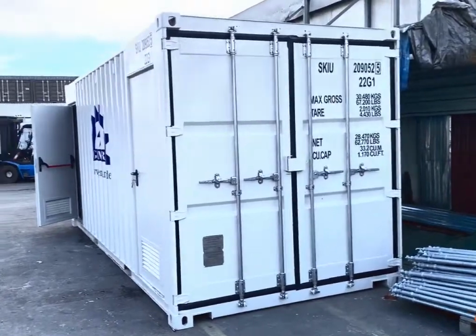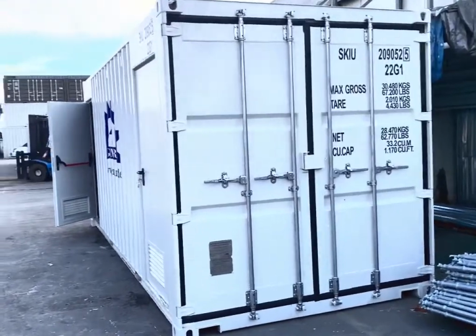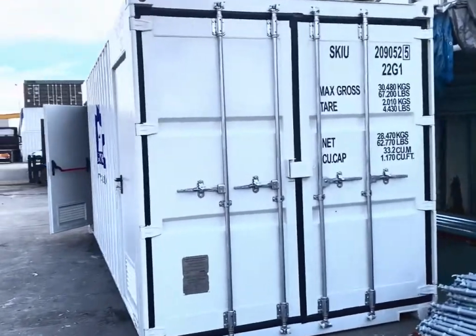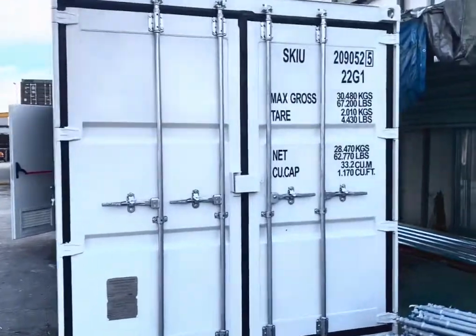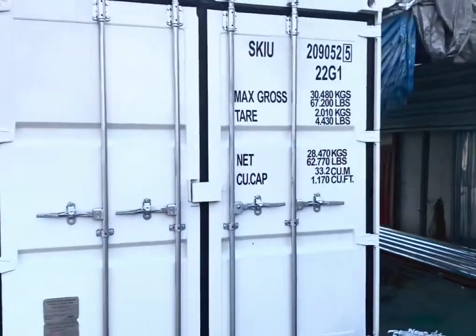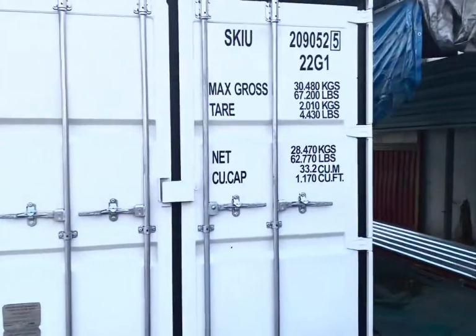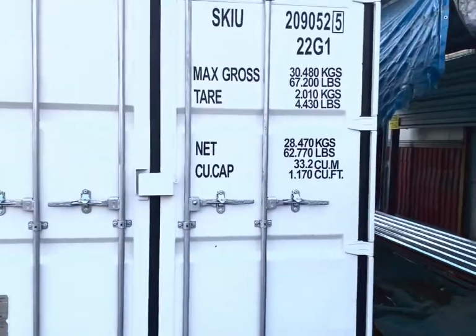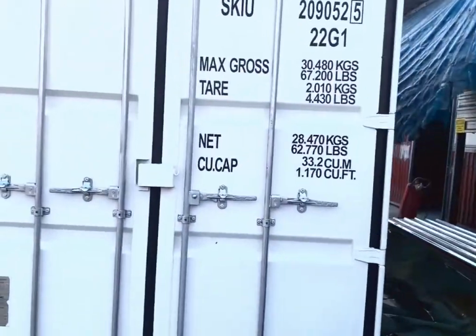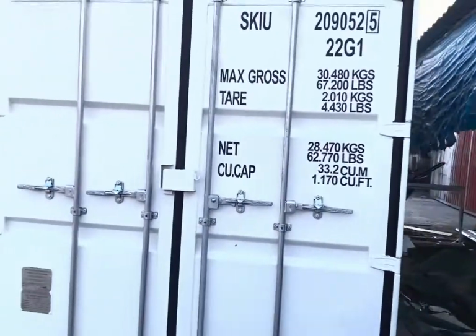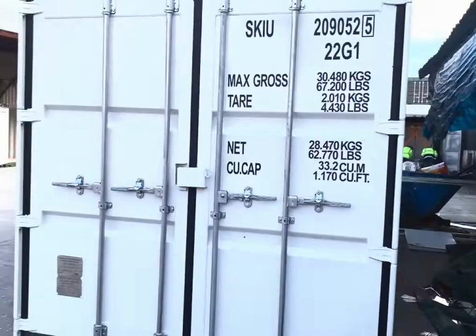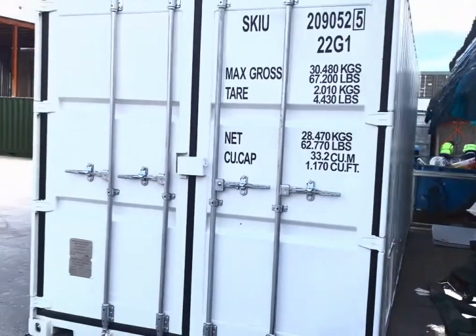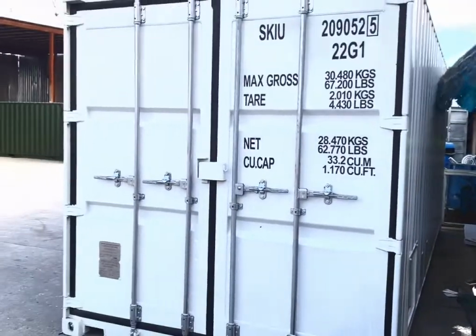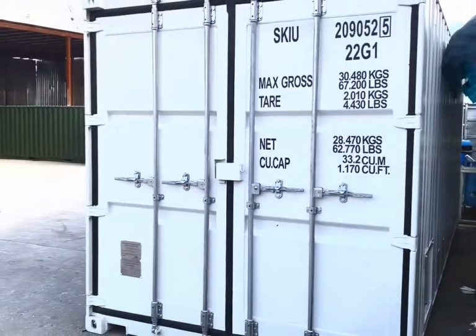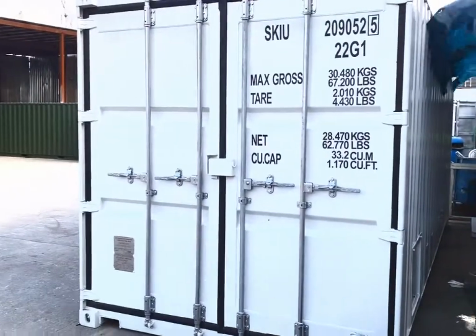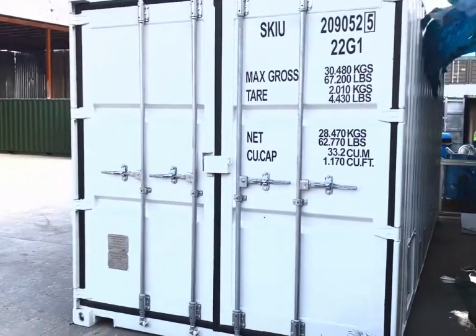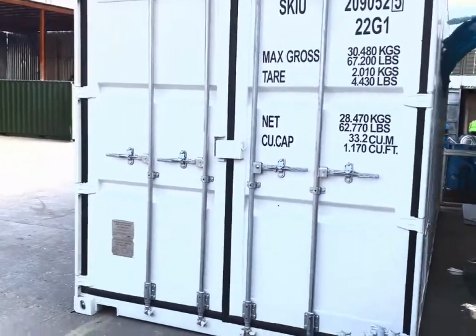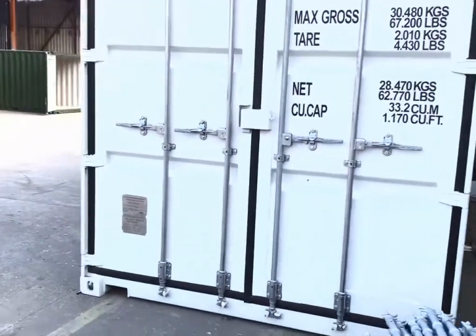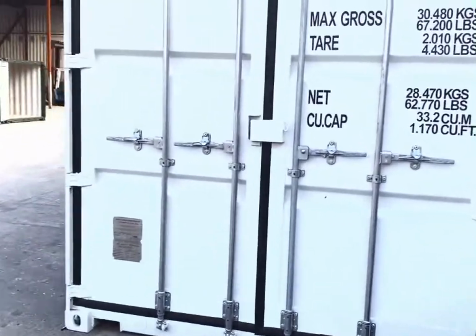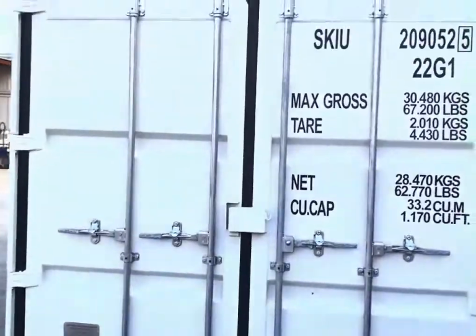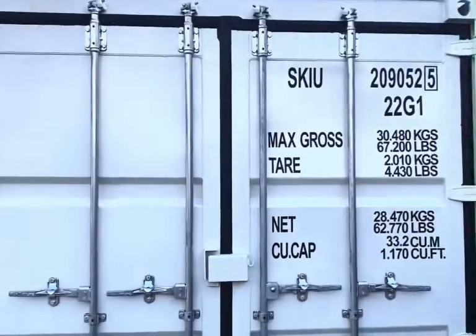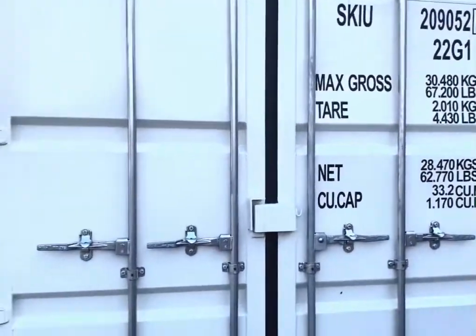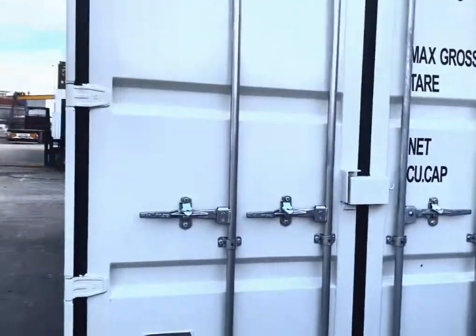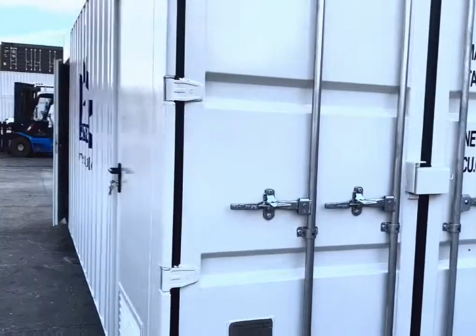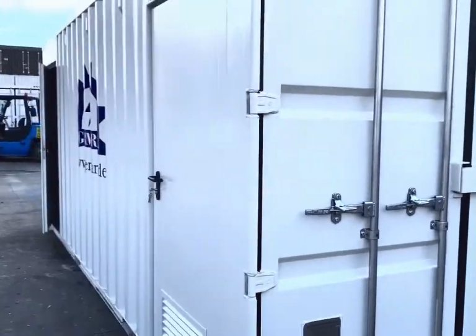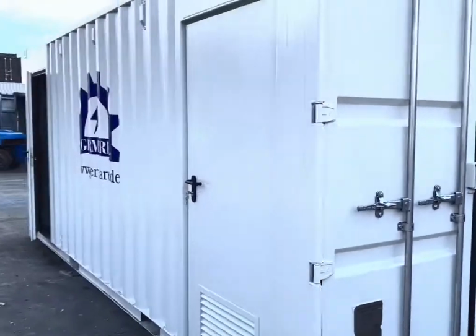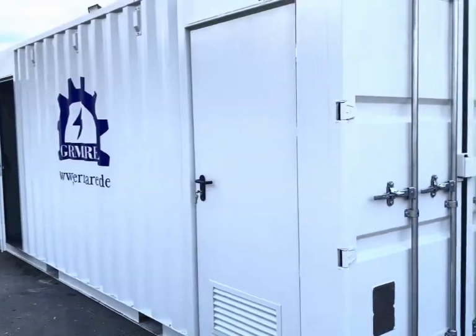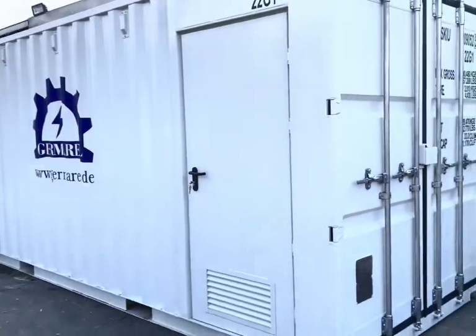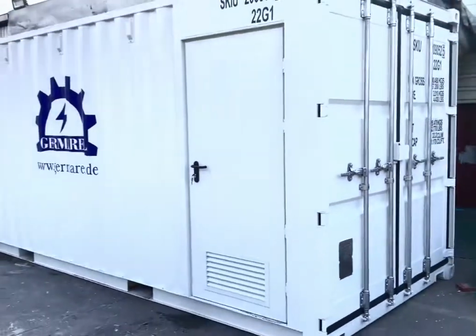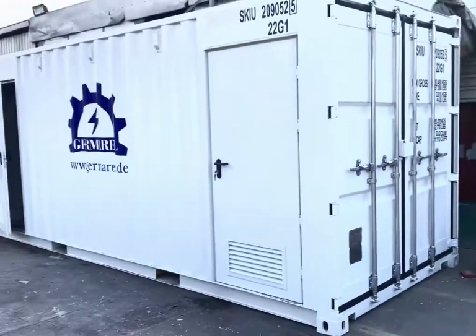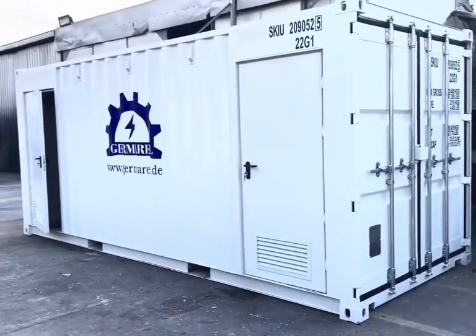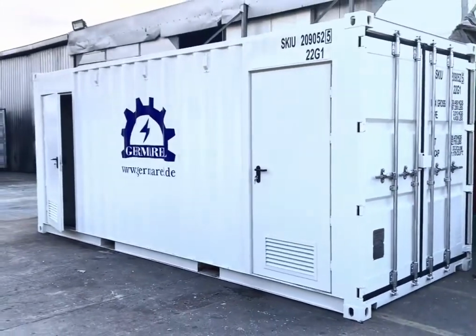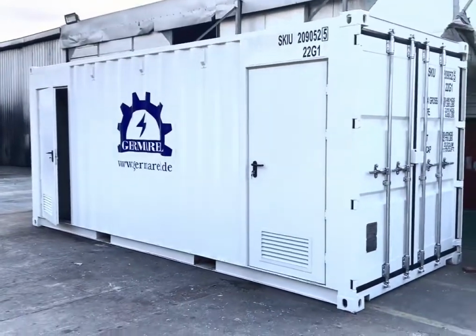As I said, it's CSC certified — easy to carry all around the world by vessels. Normally it's for the marine industry. This is a special customization.